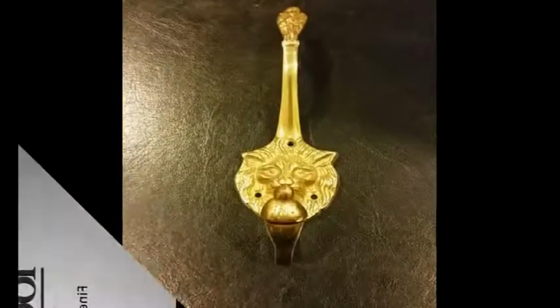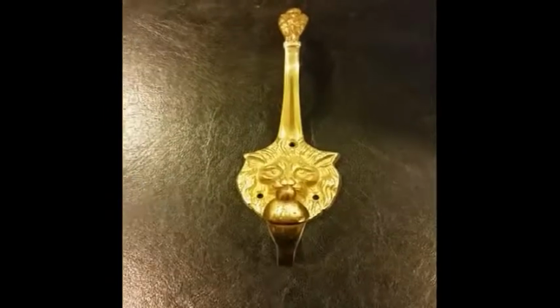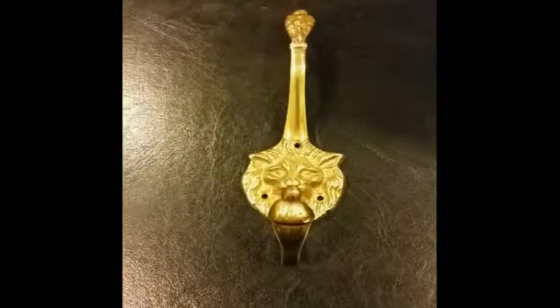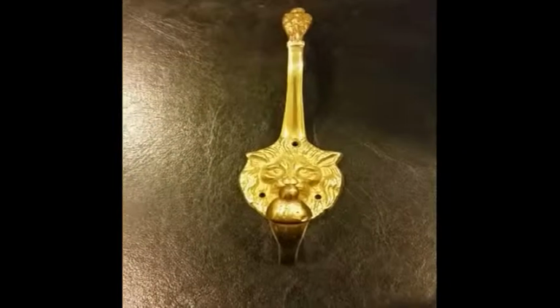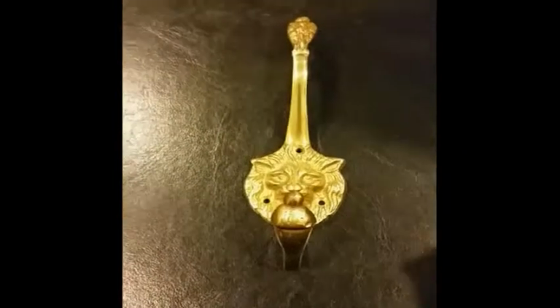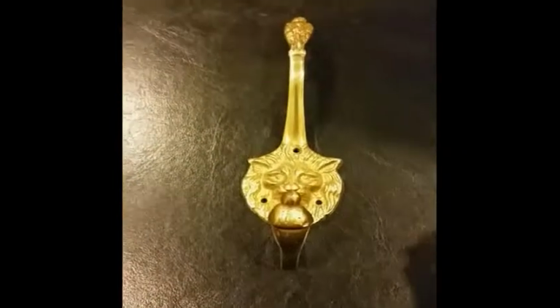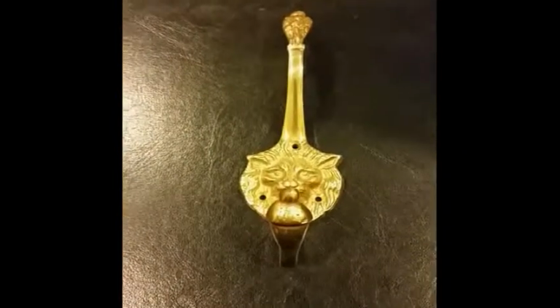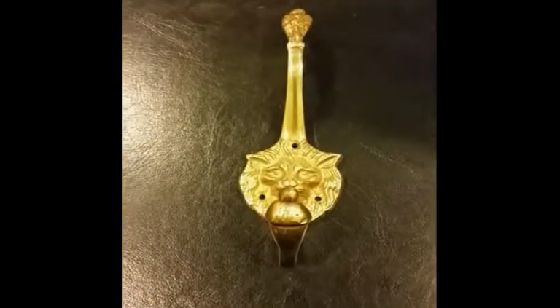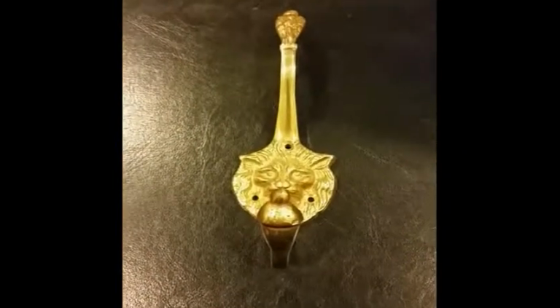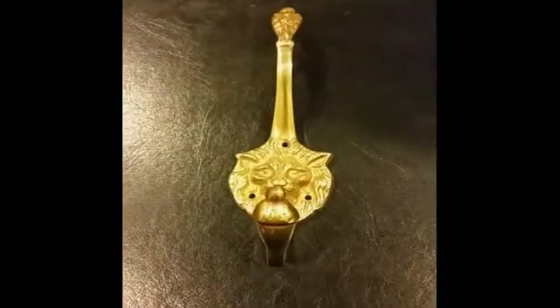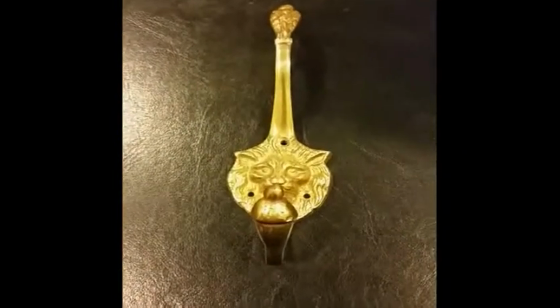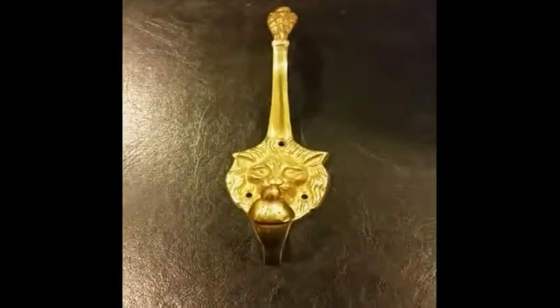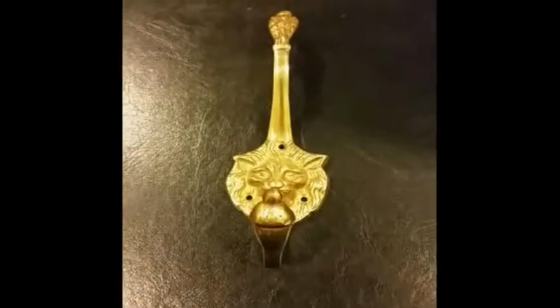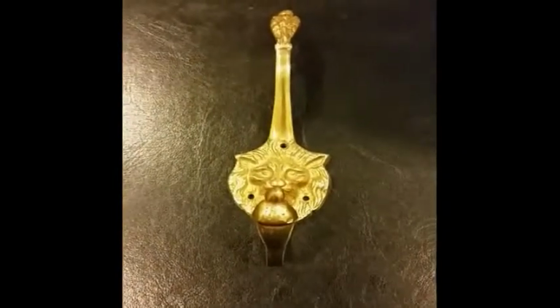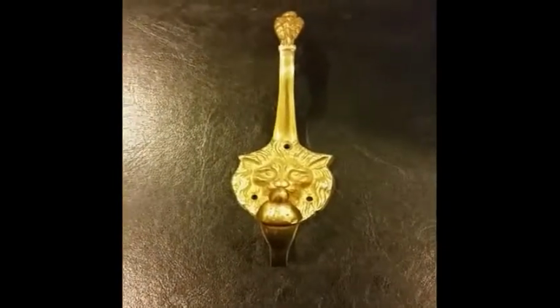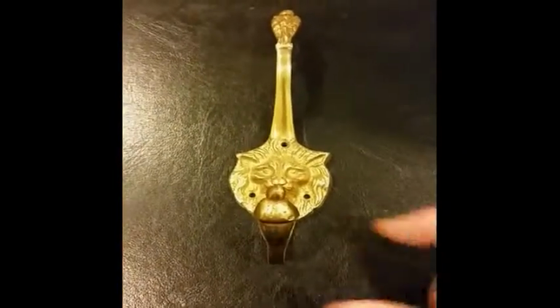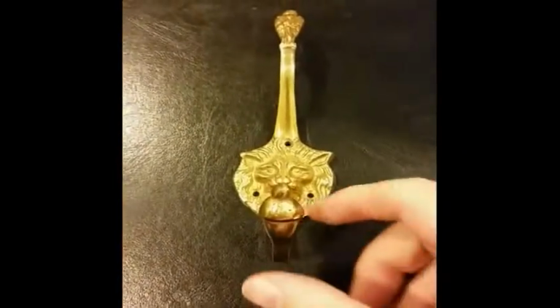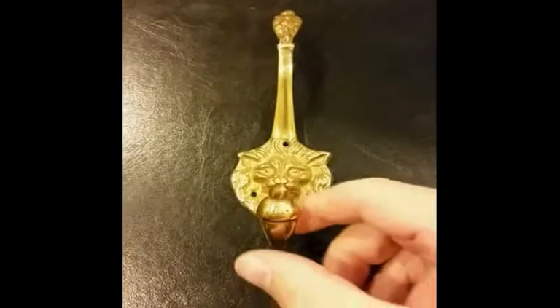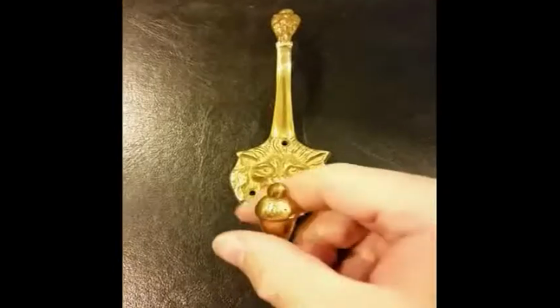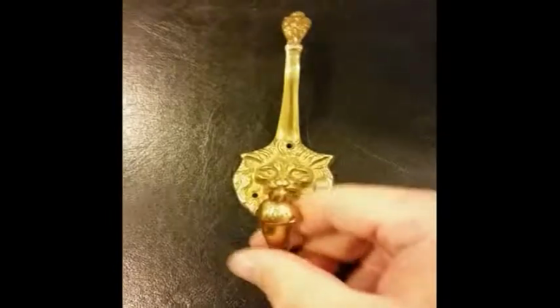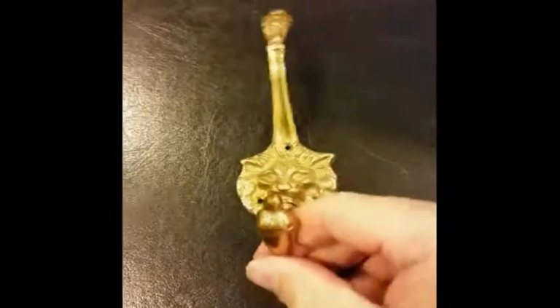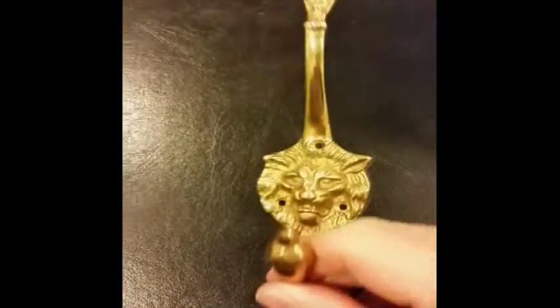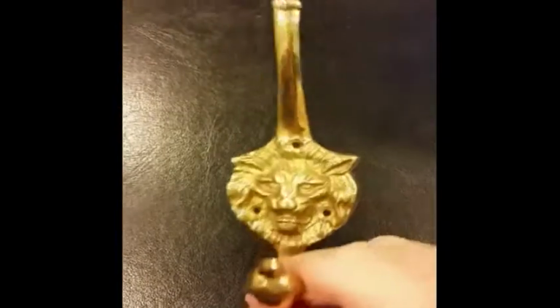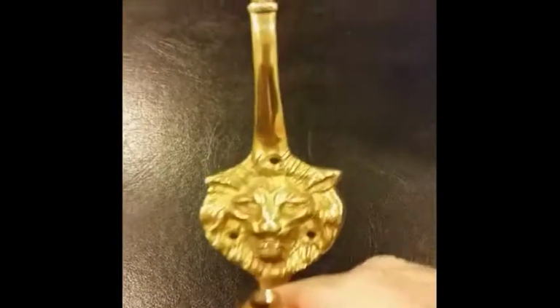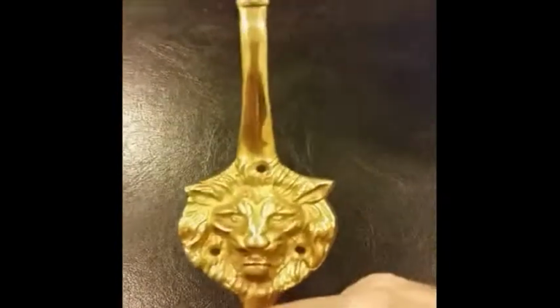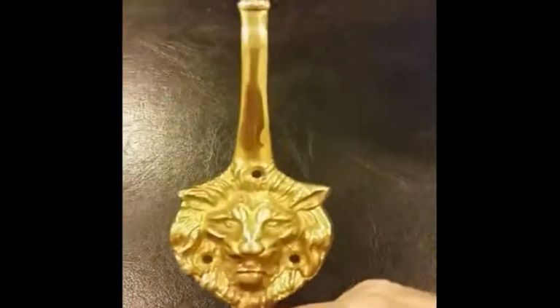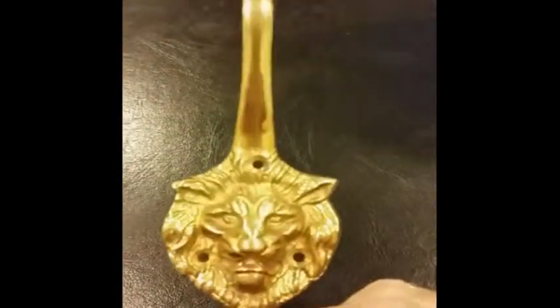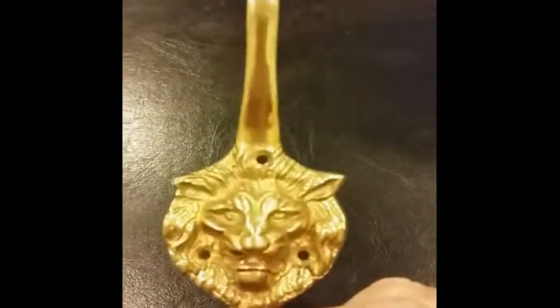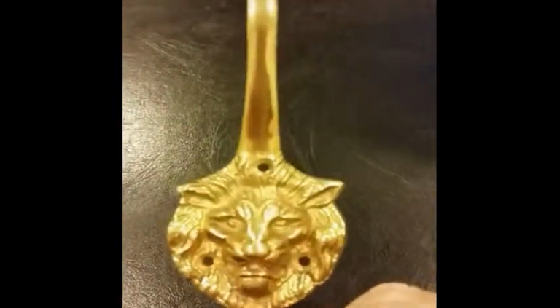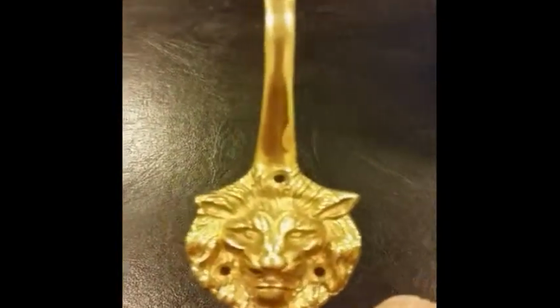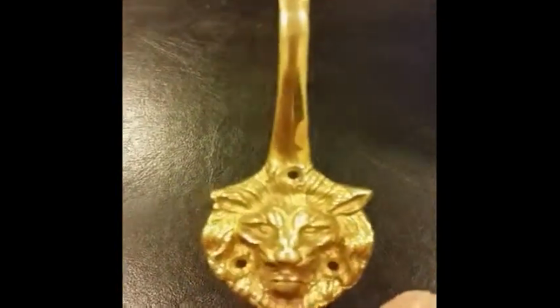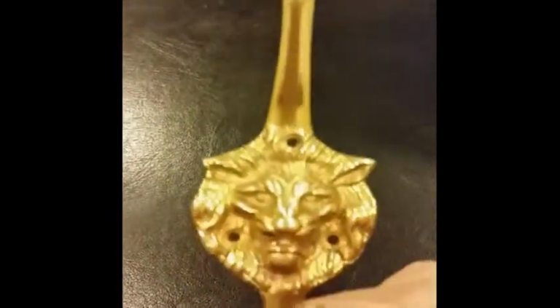Hey guys, this is Mark with LookInTheAttic.com reviewing our Lion hook. As you can see, it's got a pretty nice lion face.